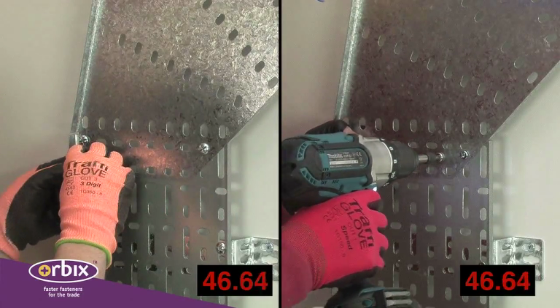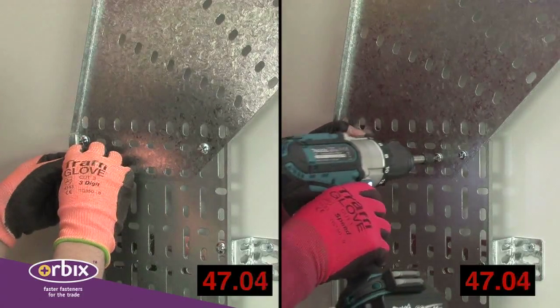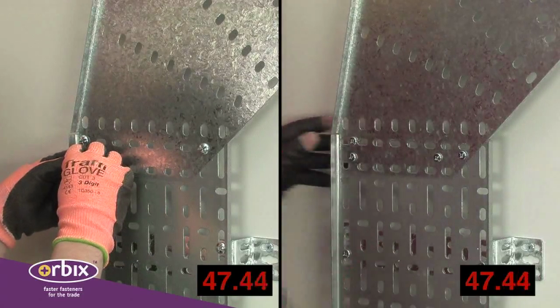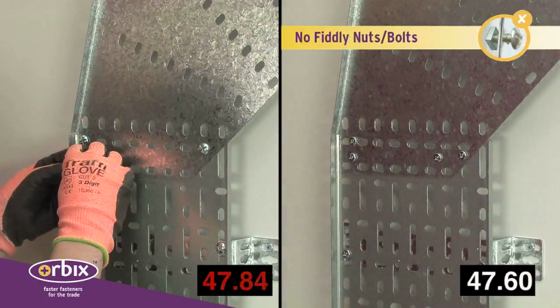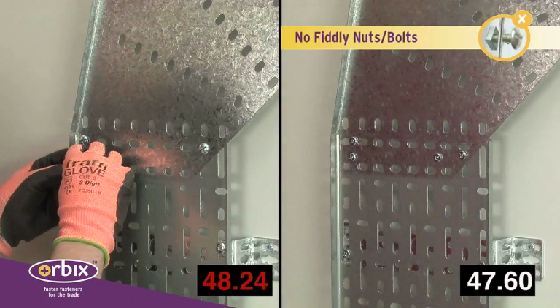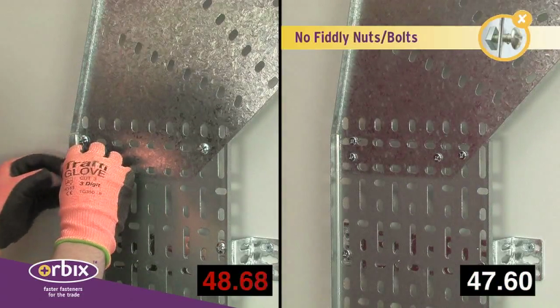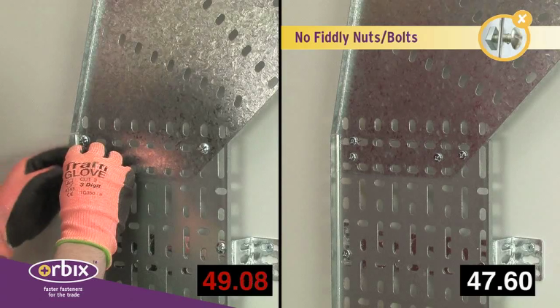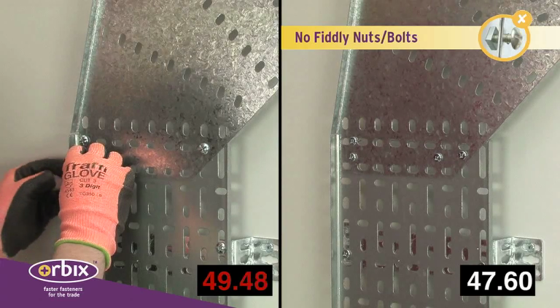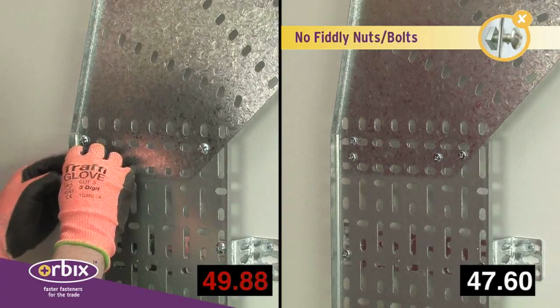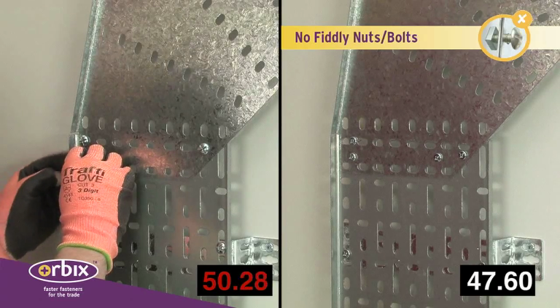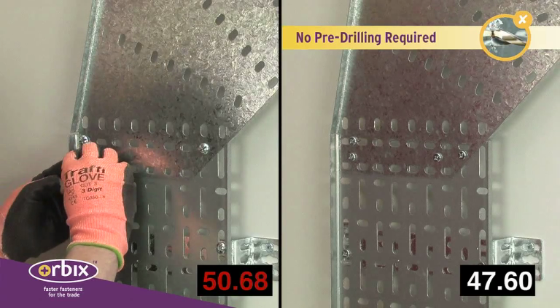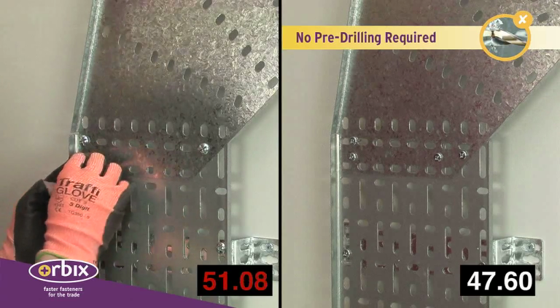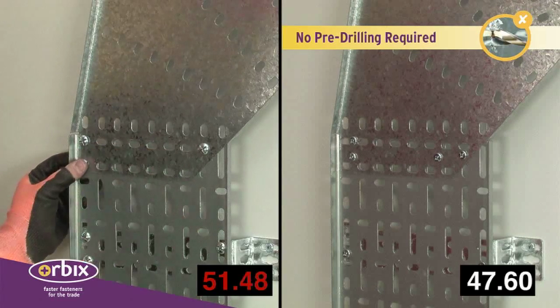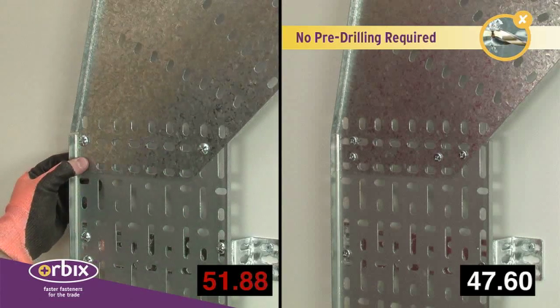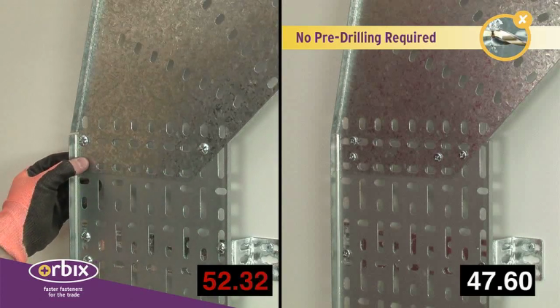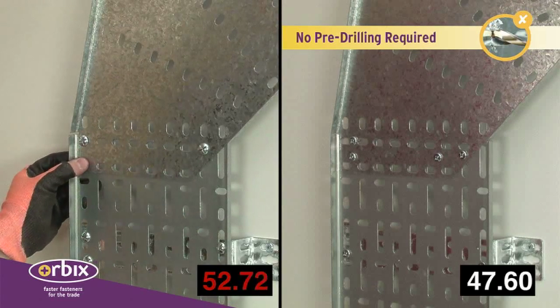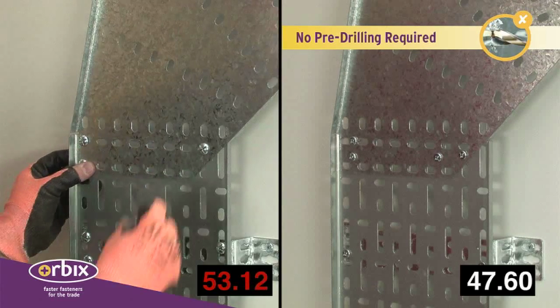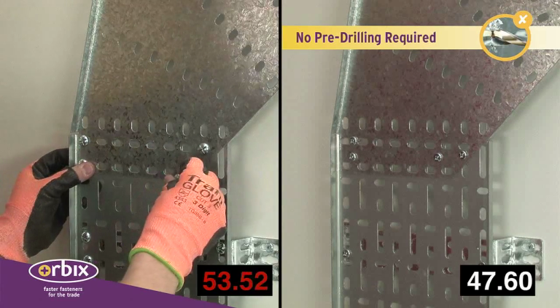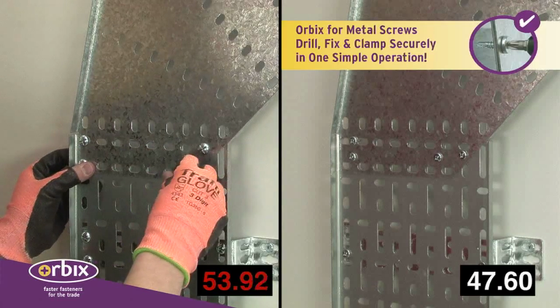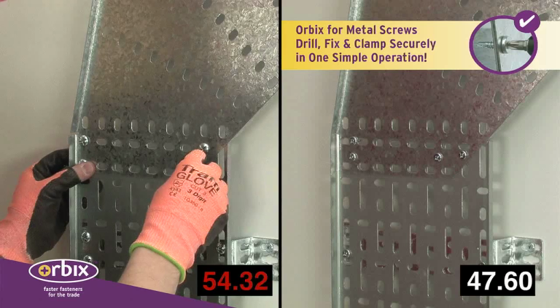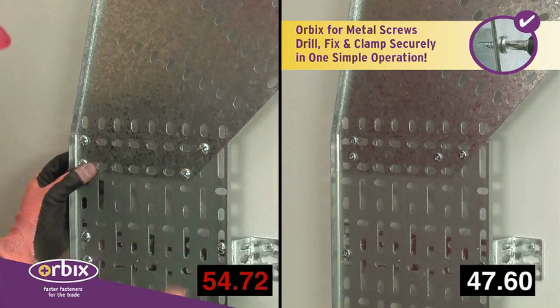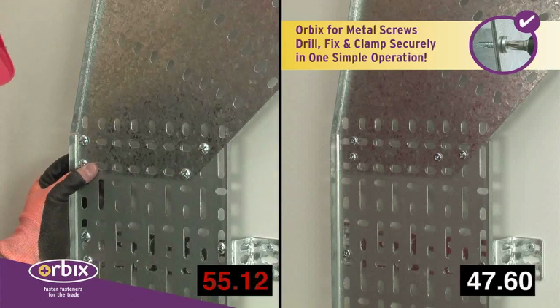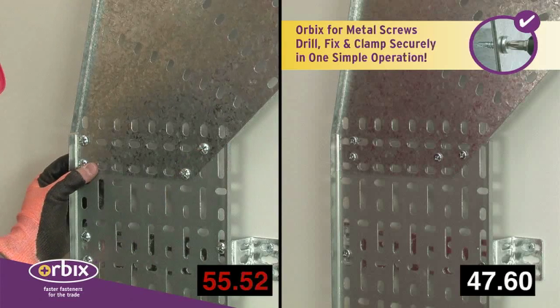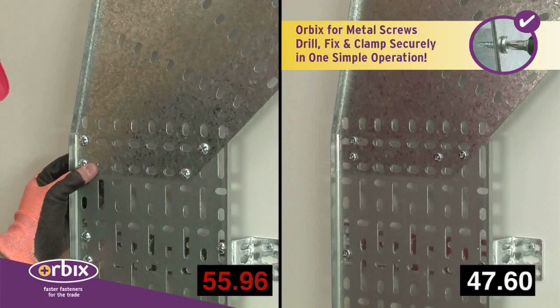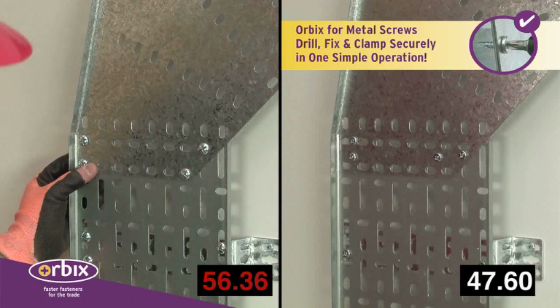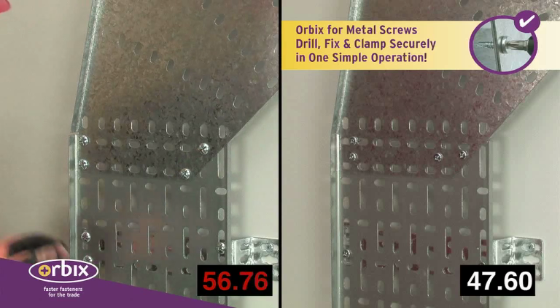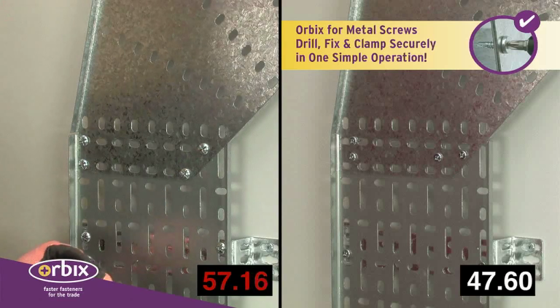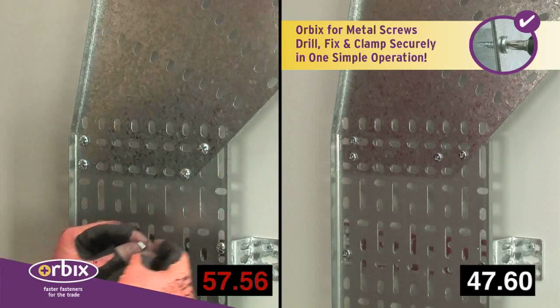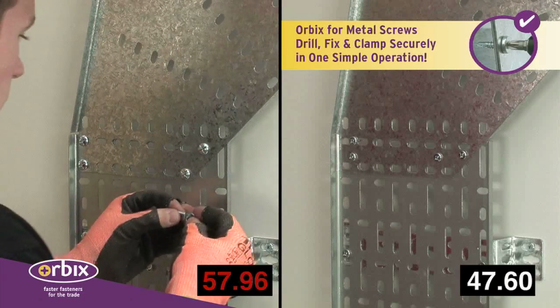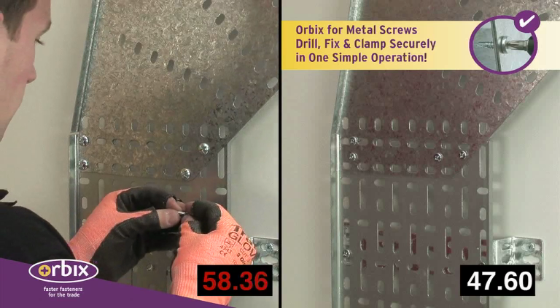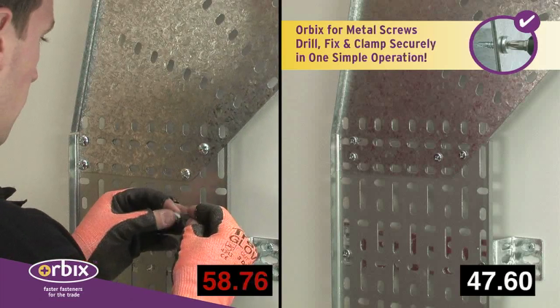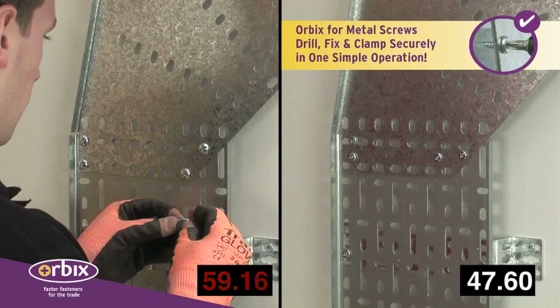The Orbix screws drill, fix and tighten in one simple operation using a standard posi number 2 drive bit in your cordless drill. No fiddly nuts and bolts or spanners or screwdrivers.